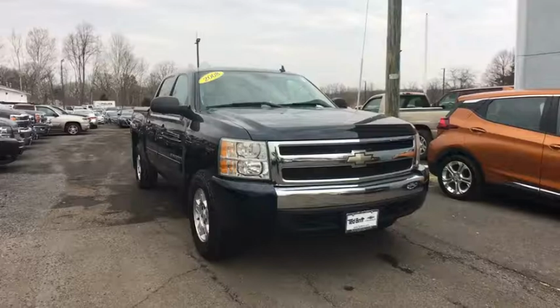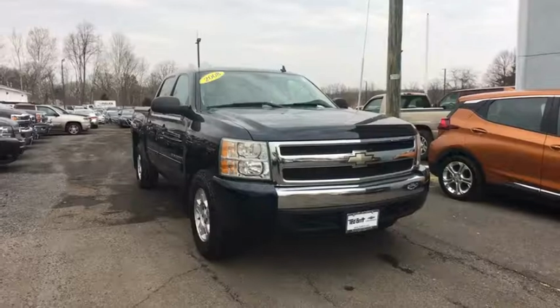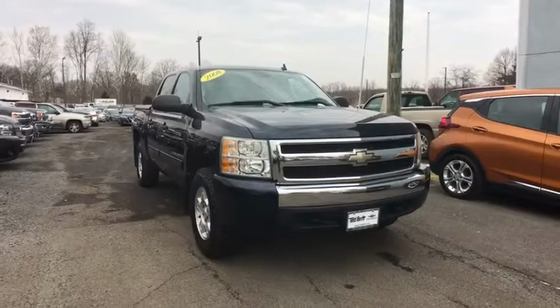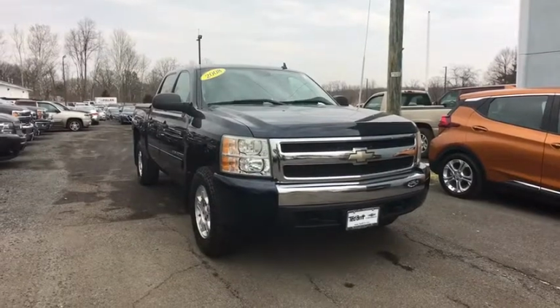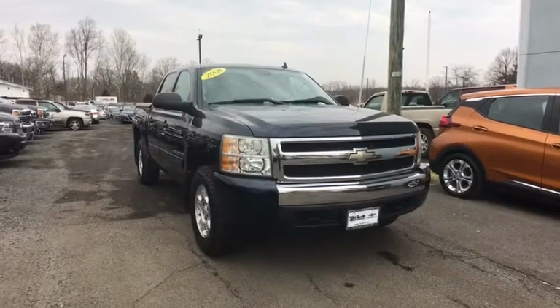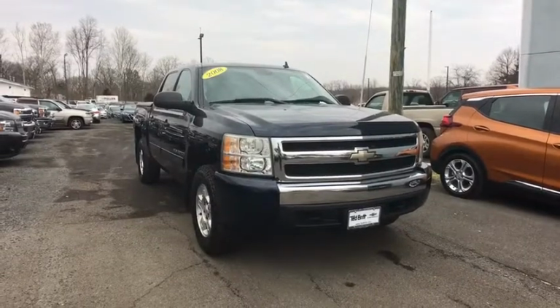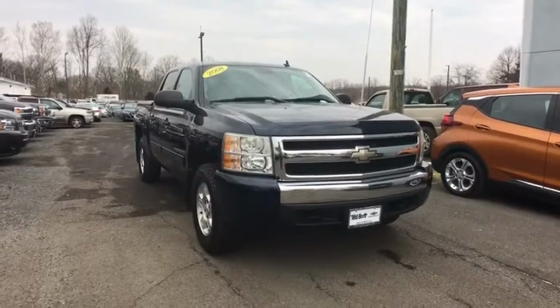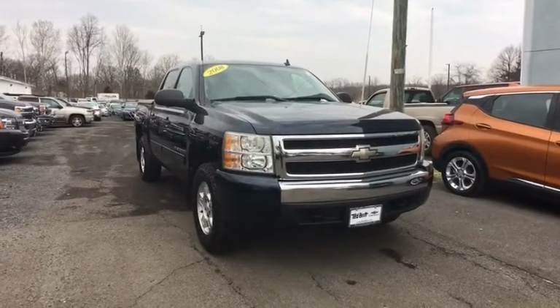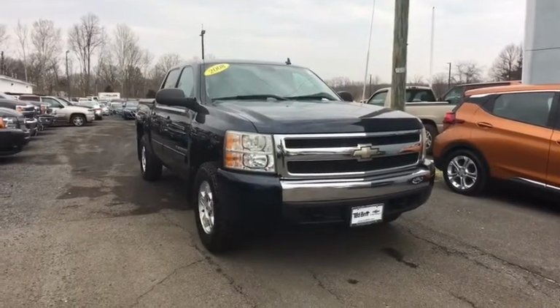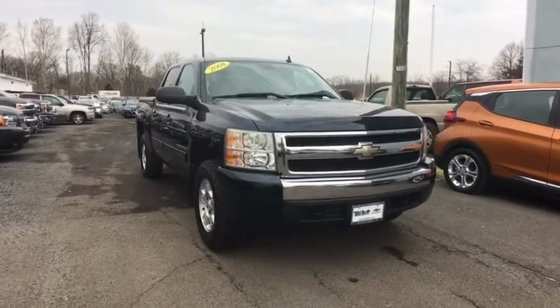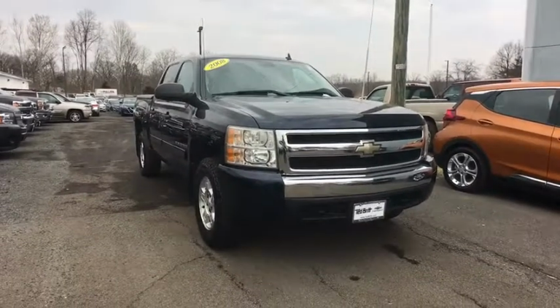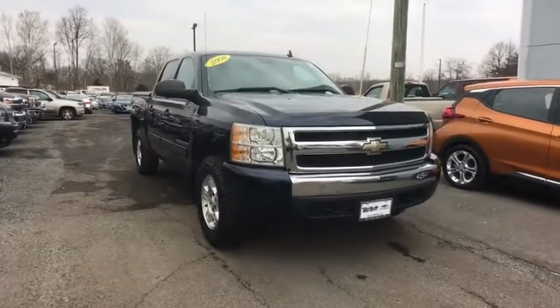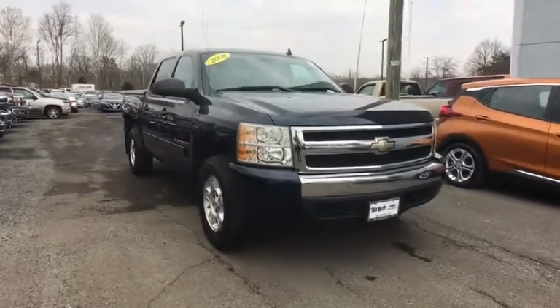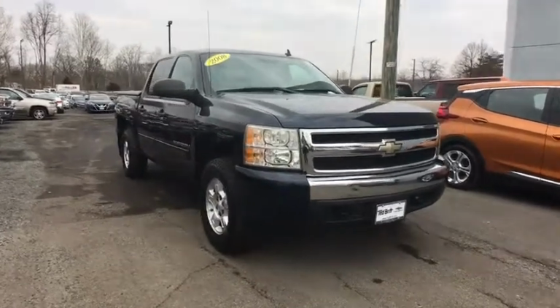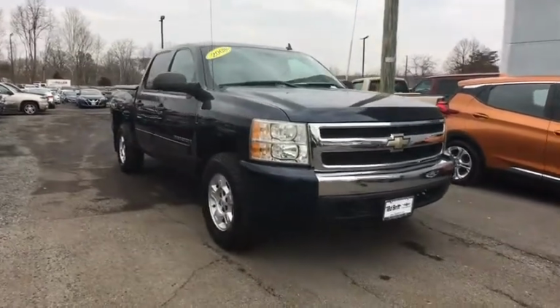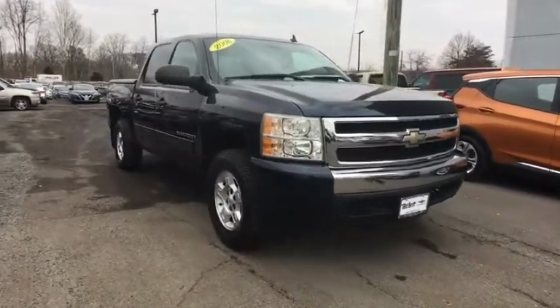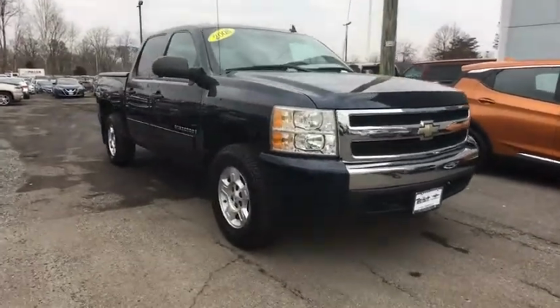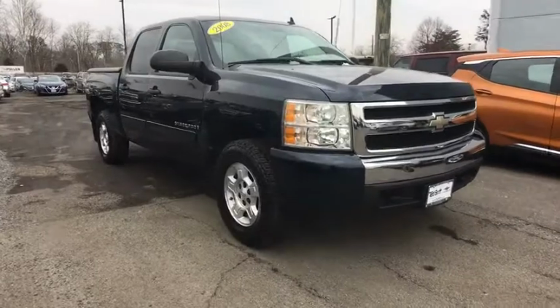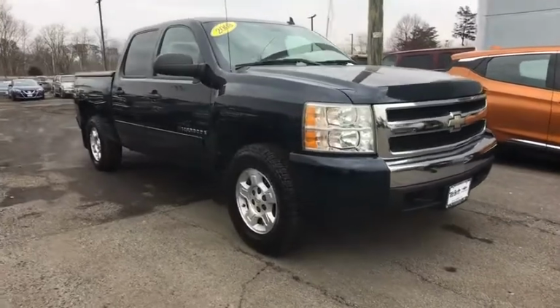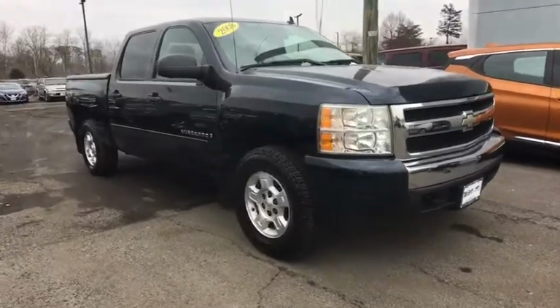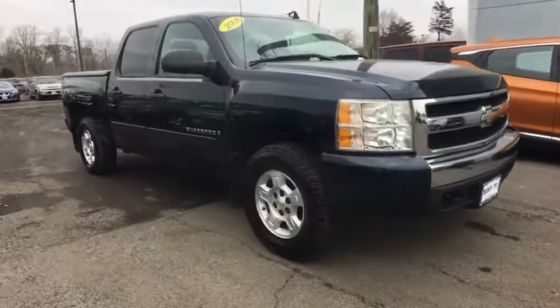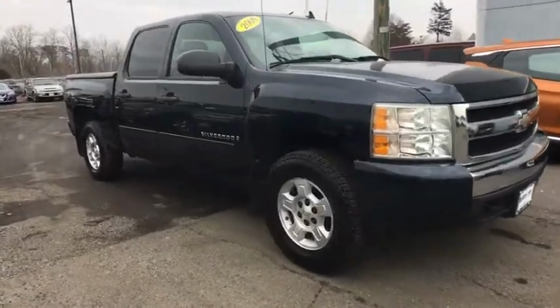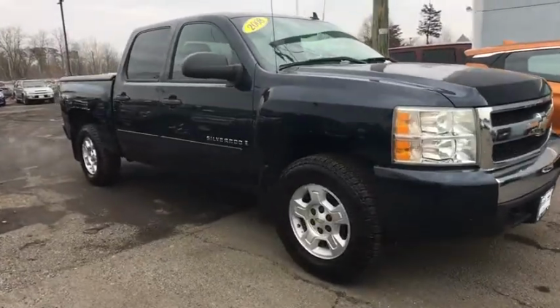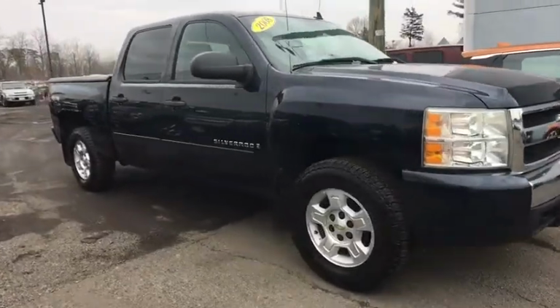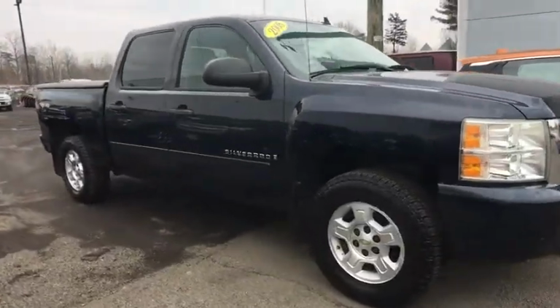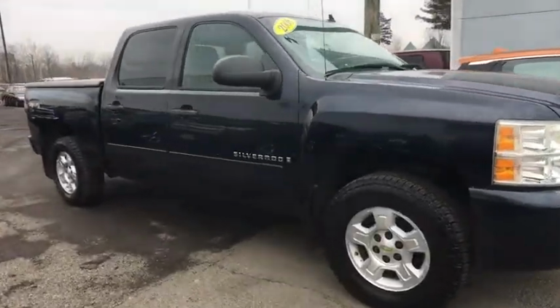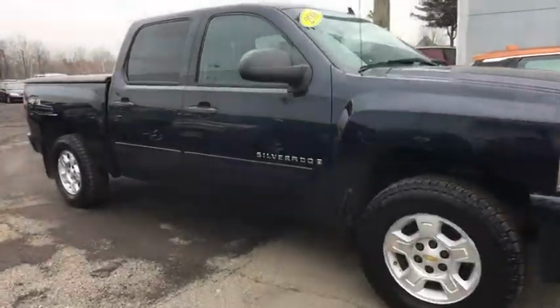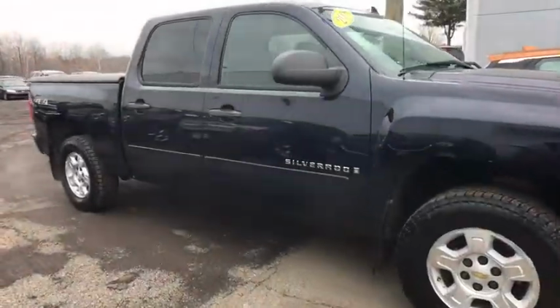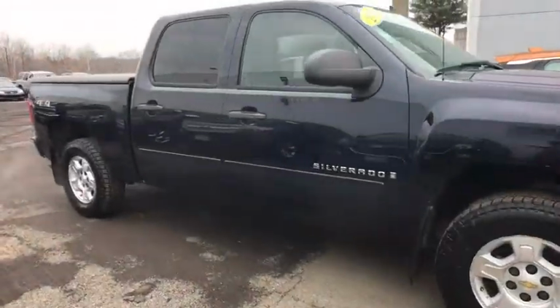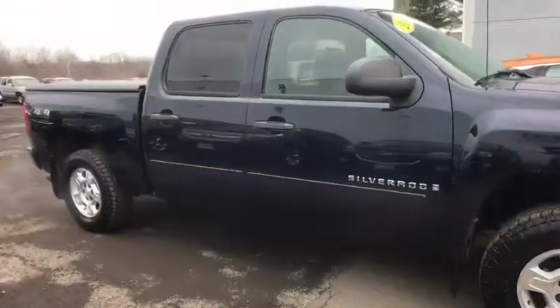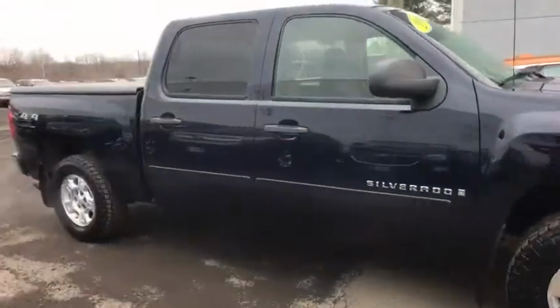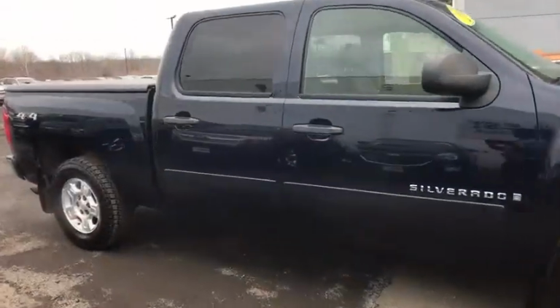The 2008 Chevrolet Silverado 1500. The Chevy Silverado 1500 is the perfect combination of functionality, reliability, and technology.